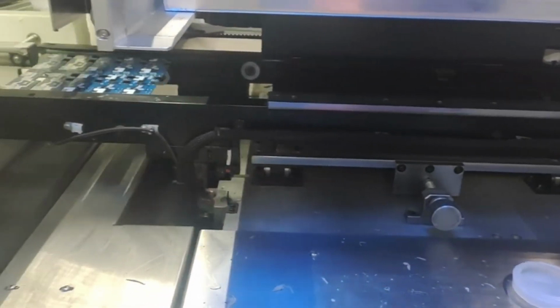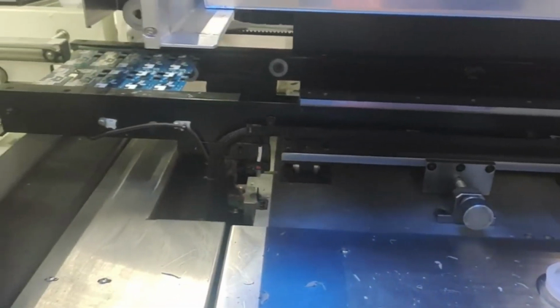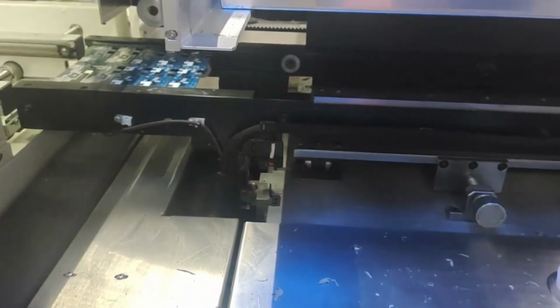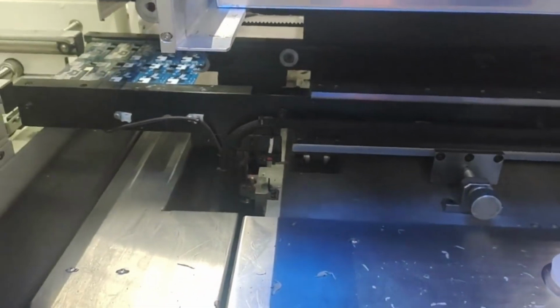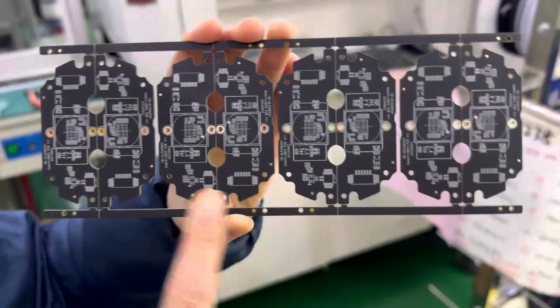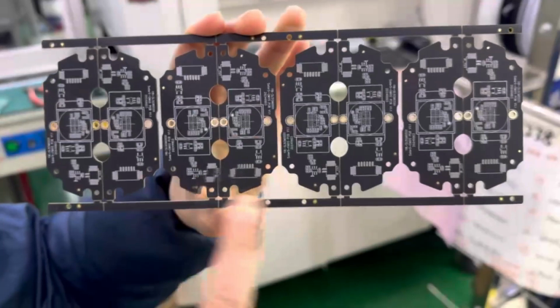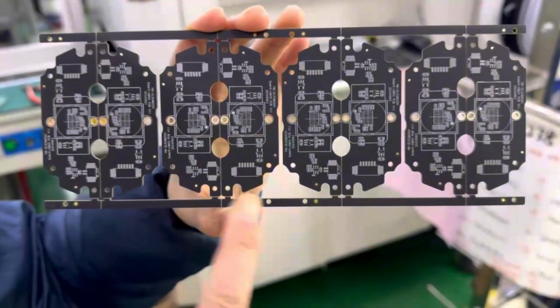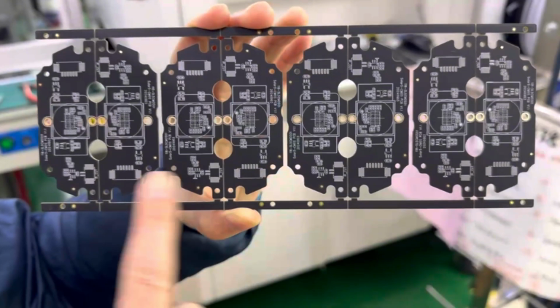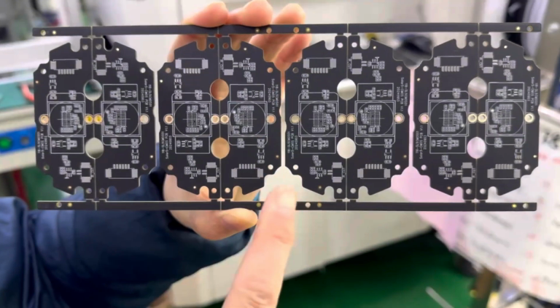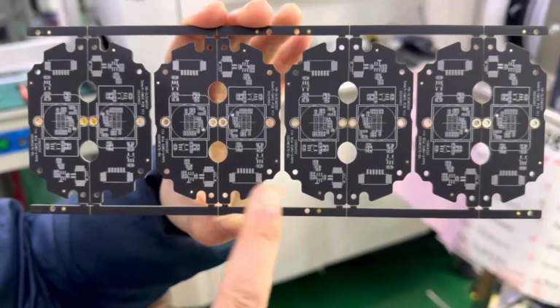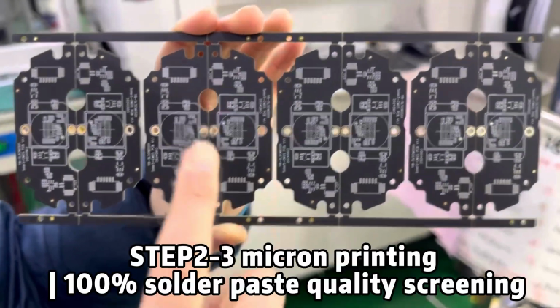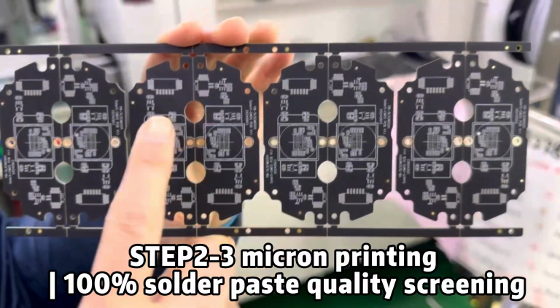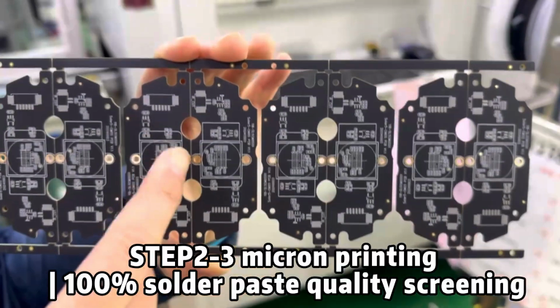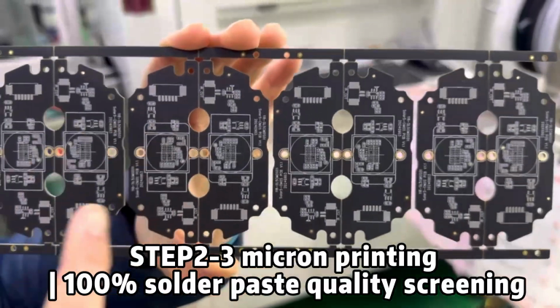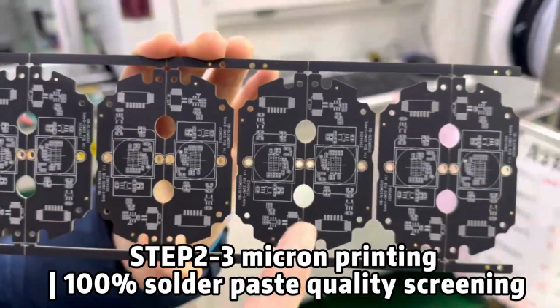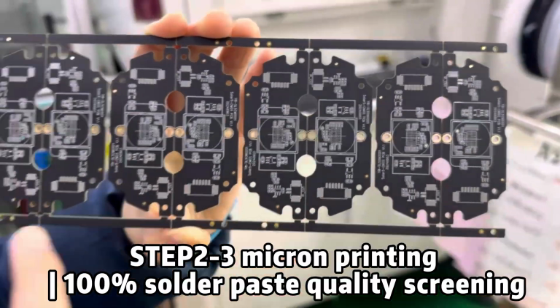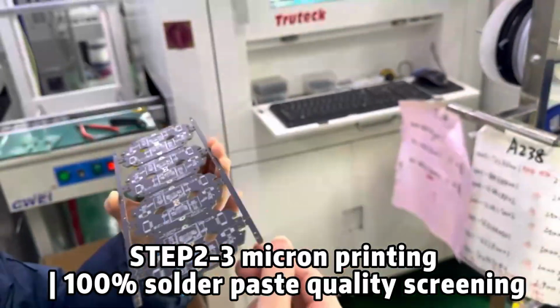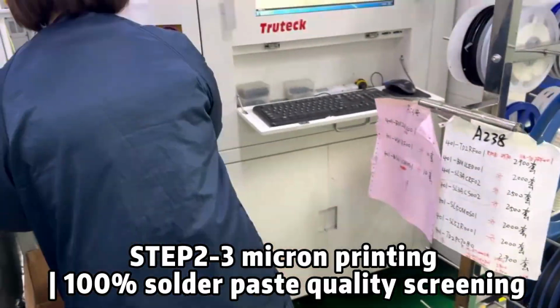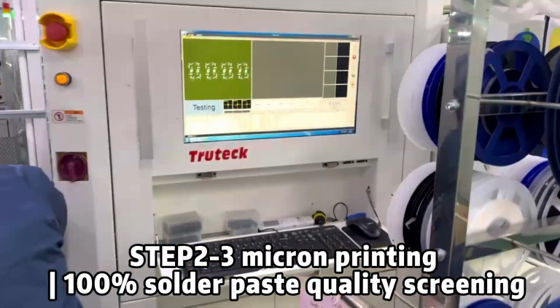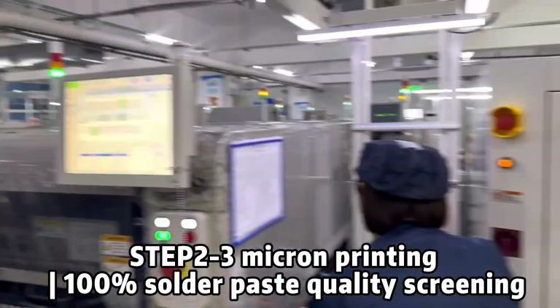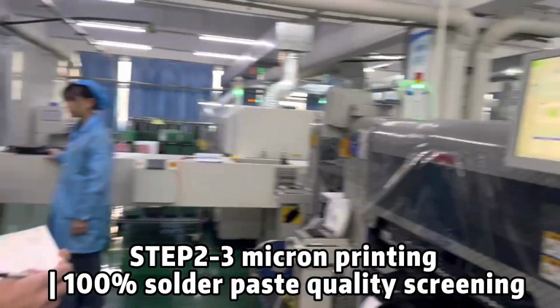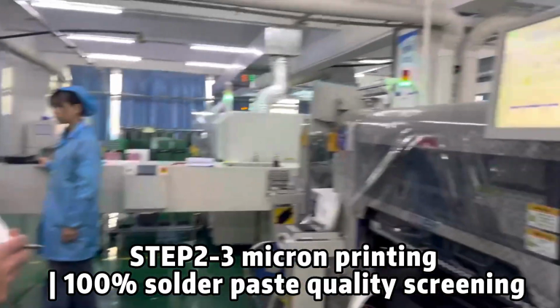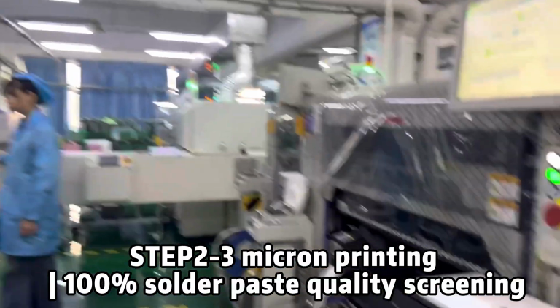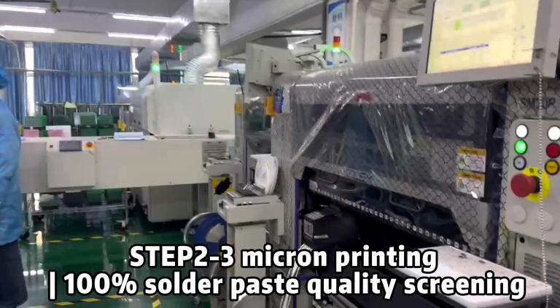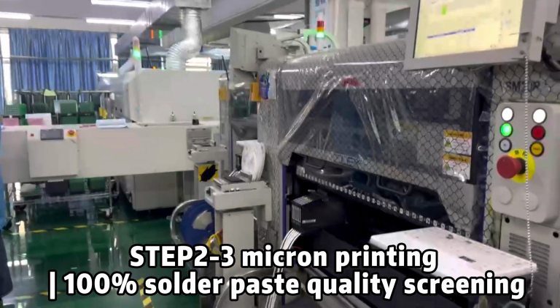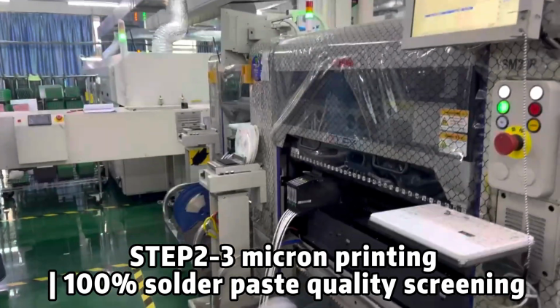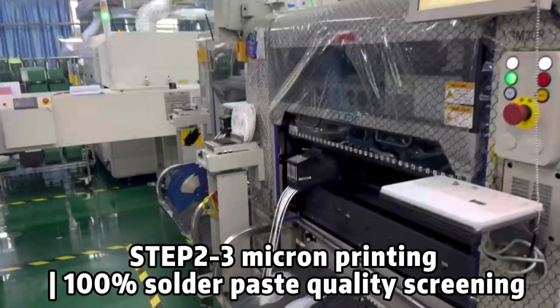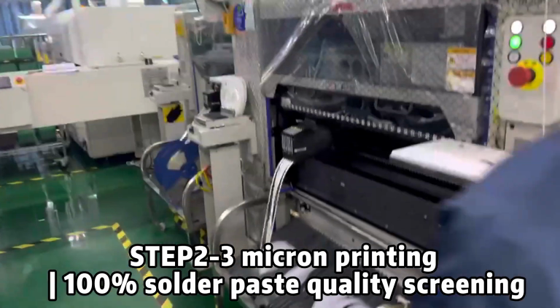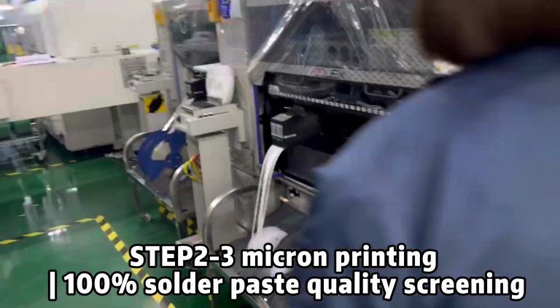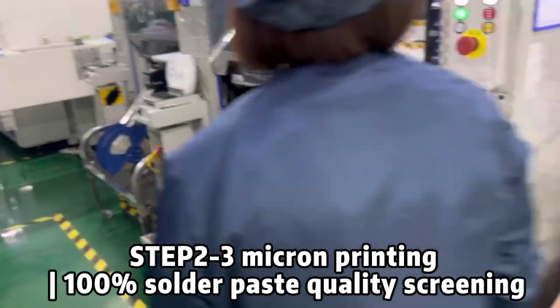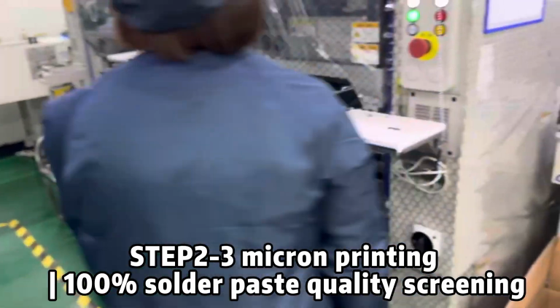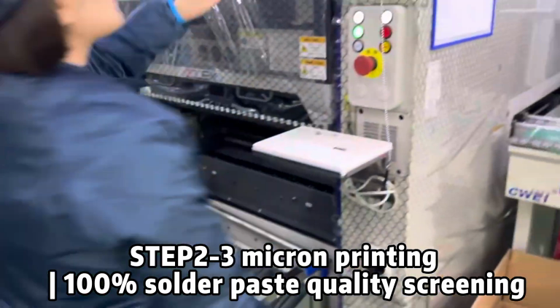PCBA manufacturing — a perfect symphony of precision and technology. Let us see for ourselves how the soul of the modern electronics industry is carved.